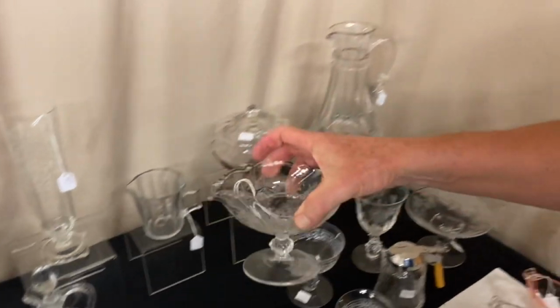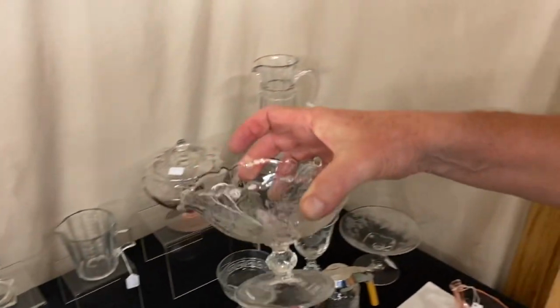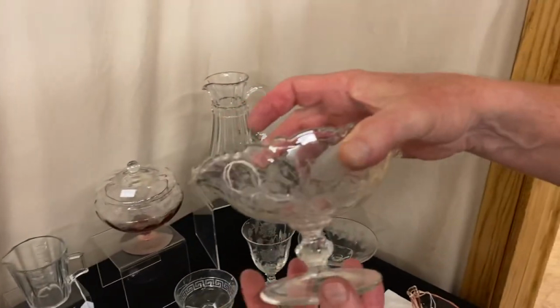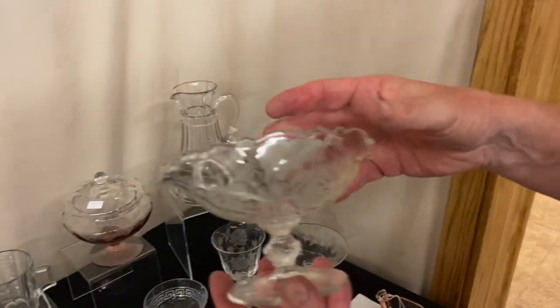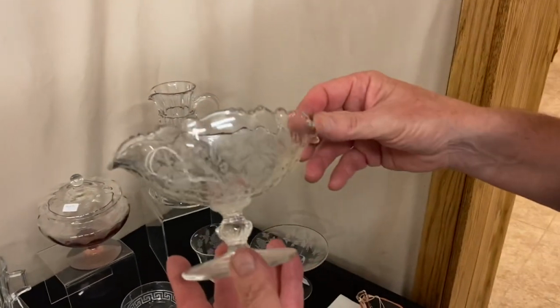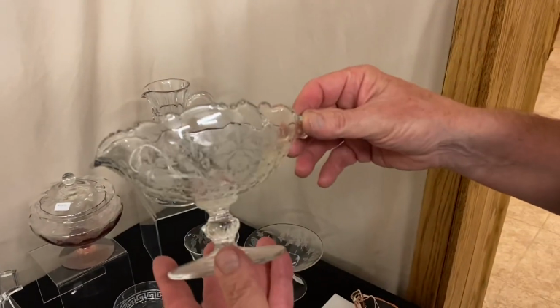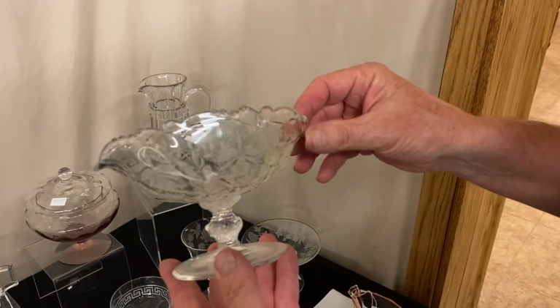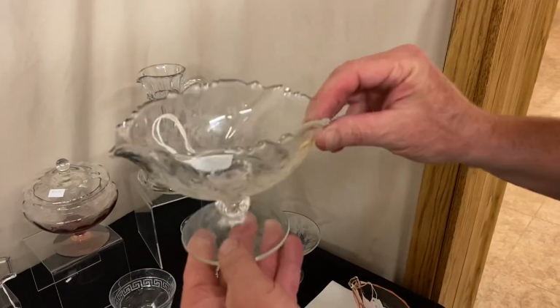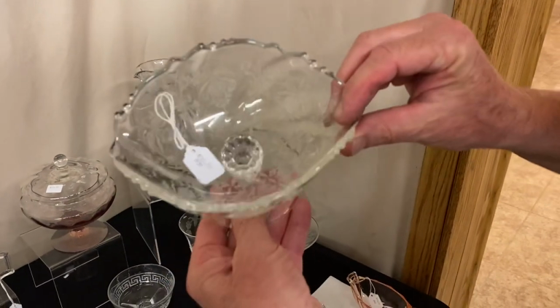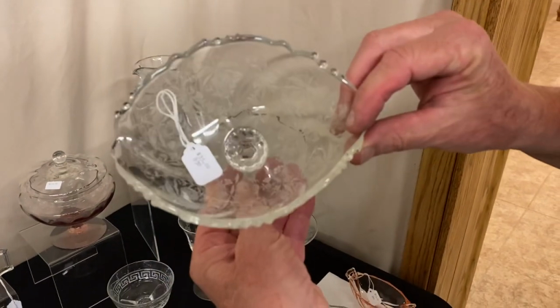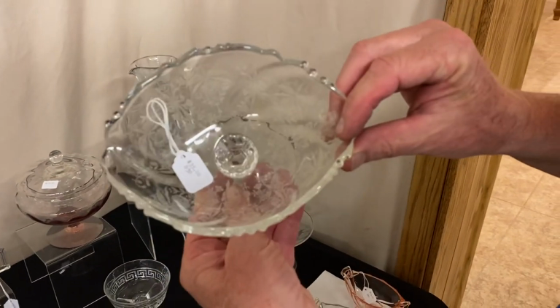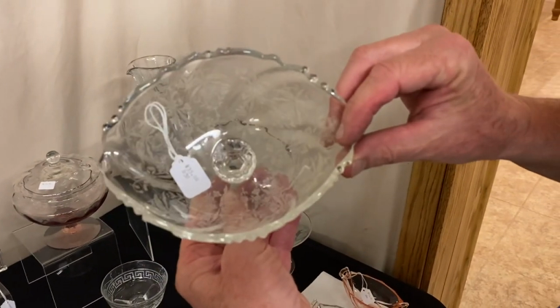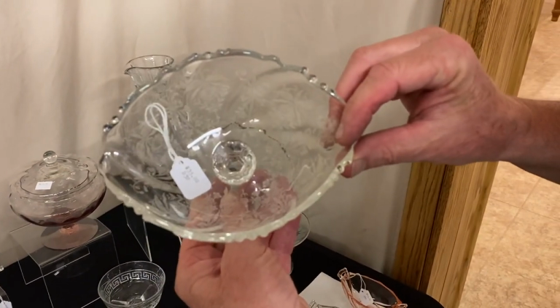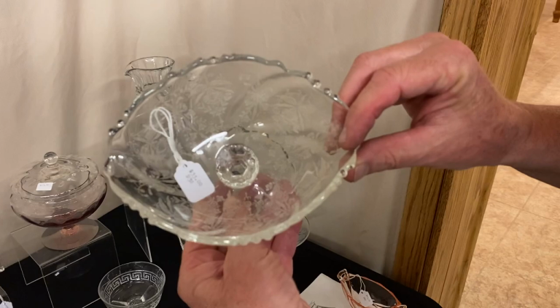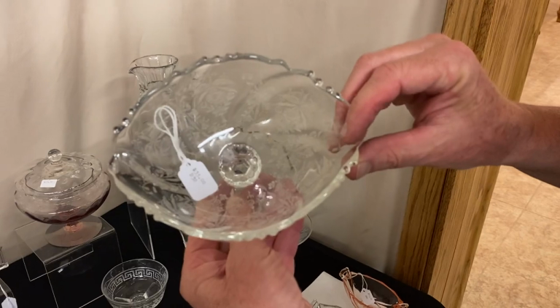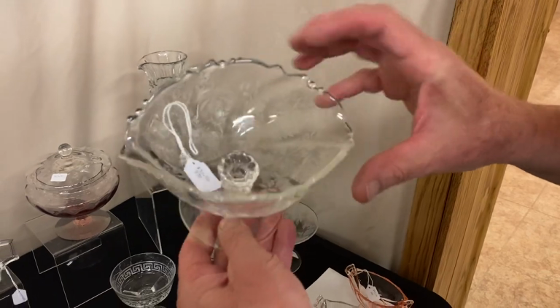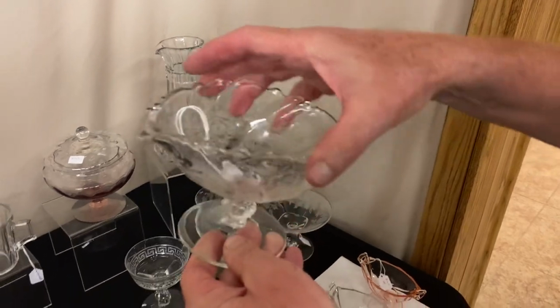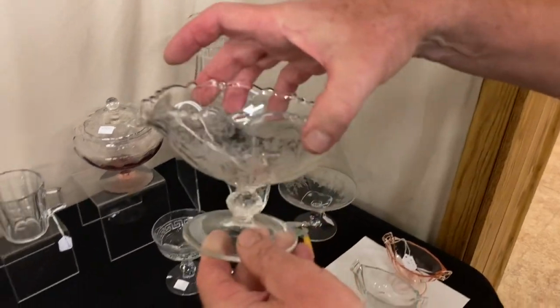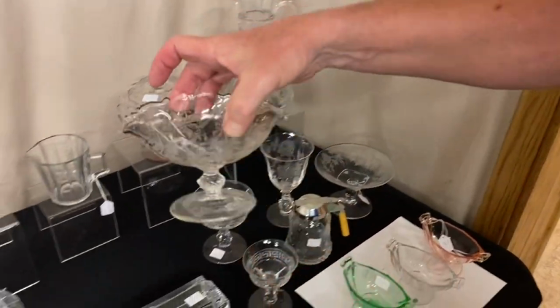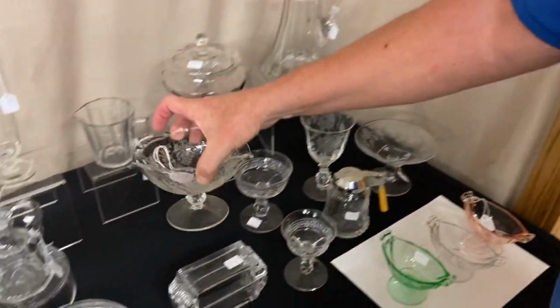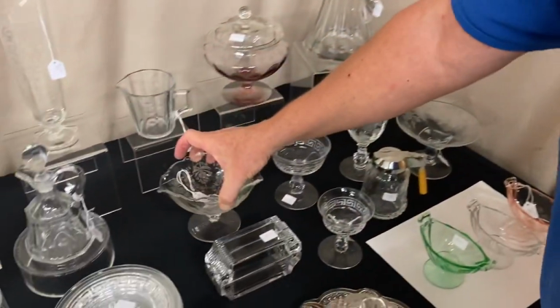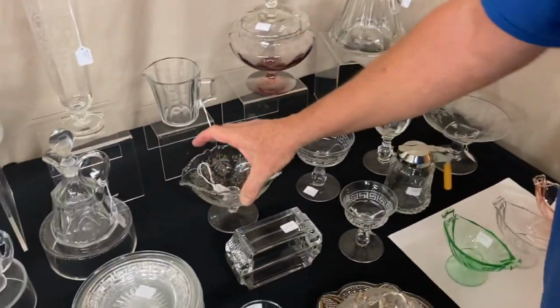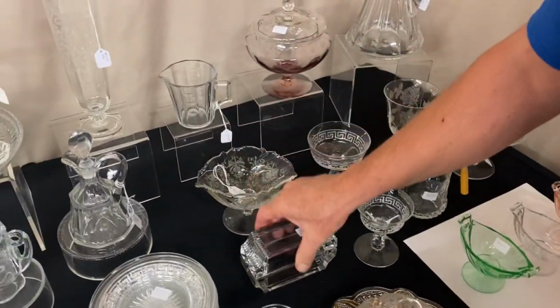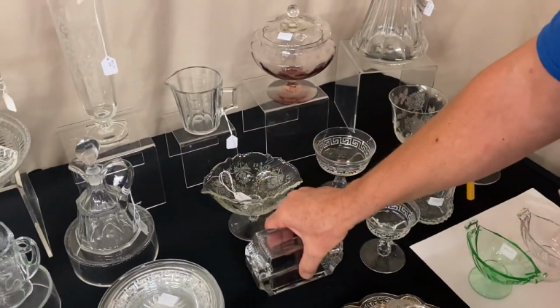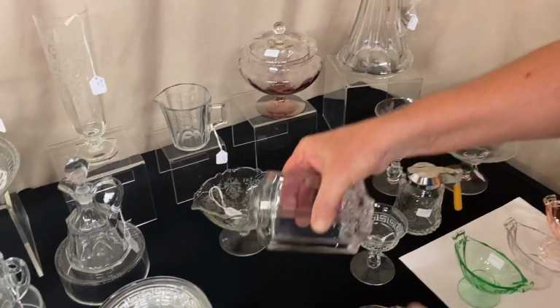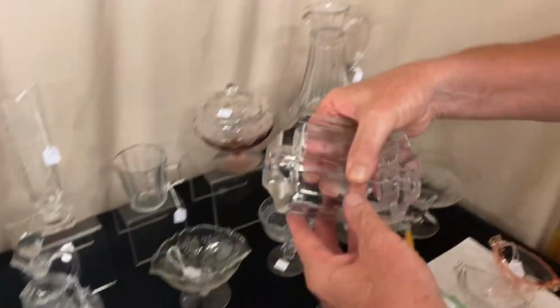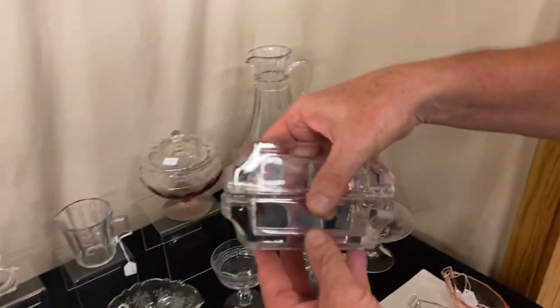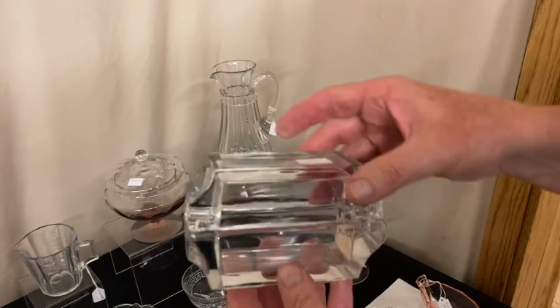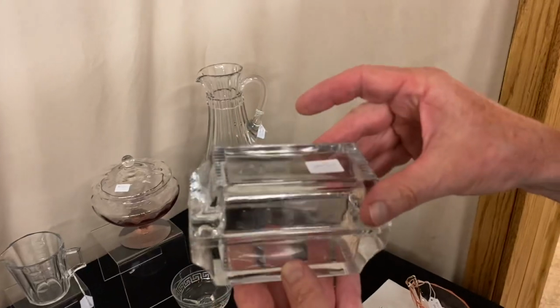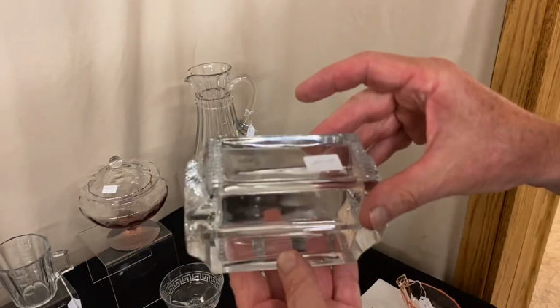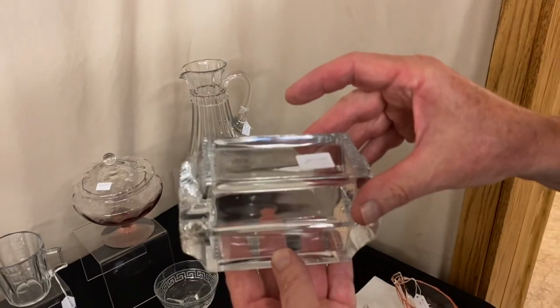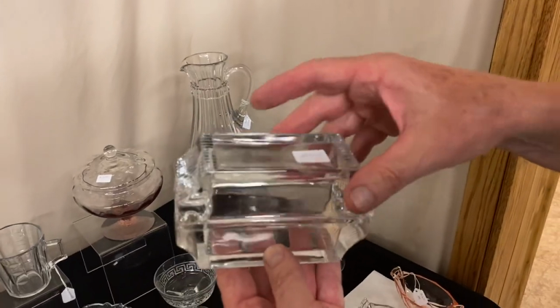Waverly Orchid Etch Oval Footed Nut Bowl, $35. Original Heisey card case, $60.